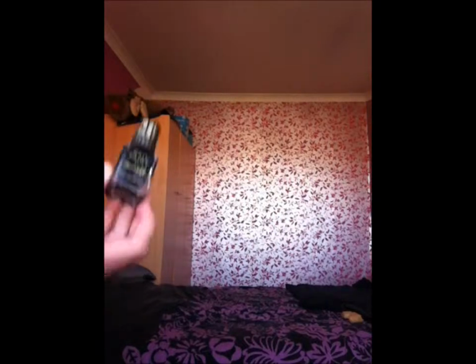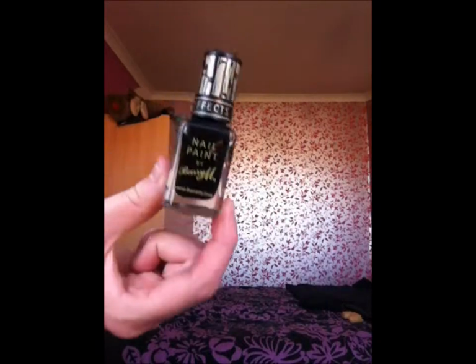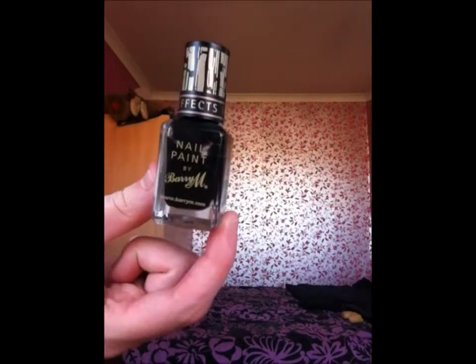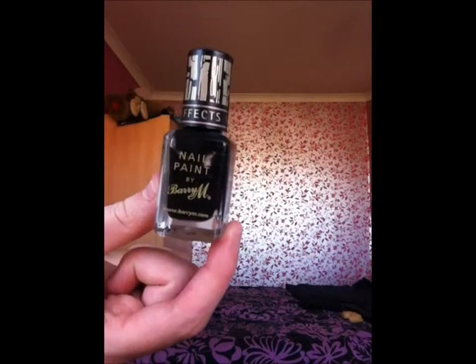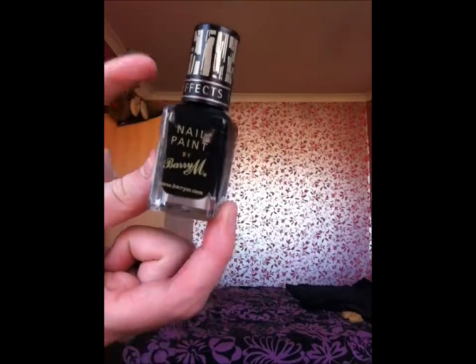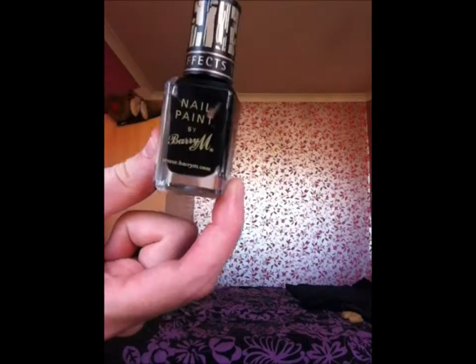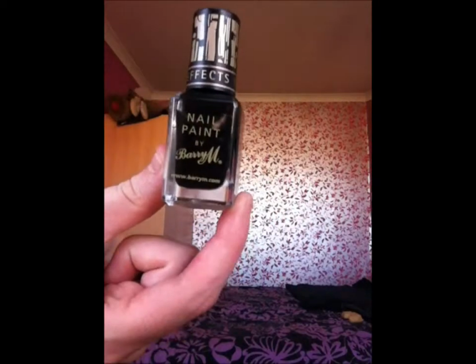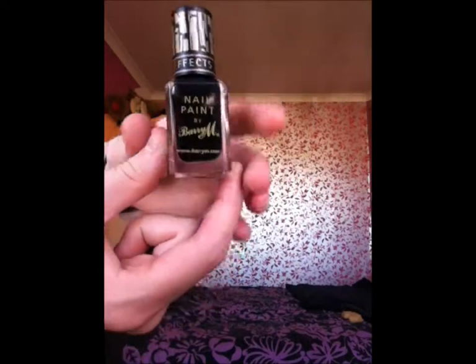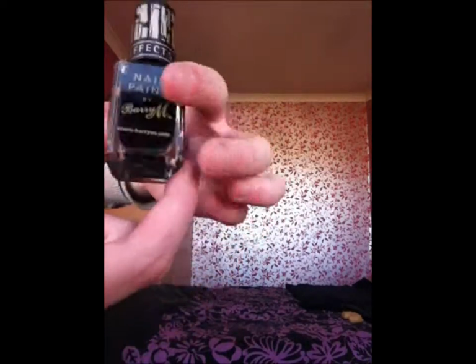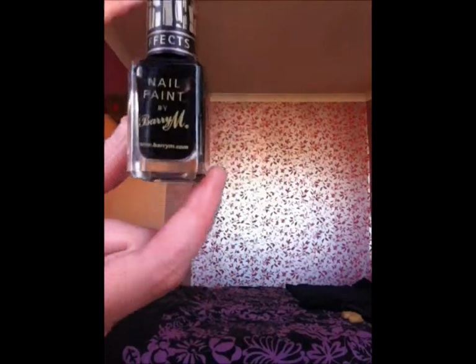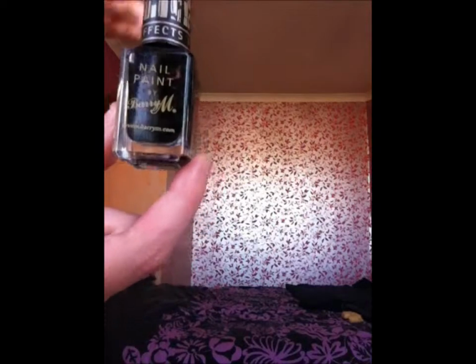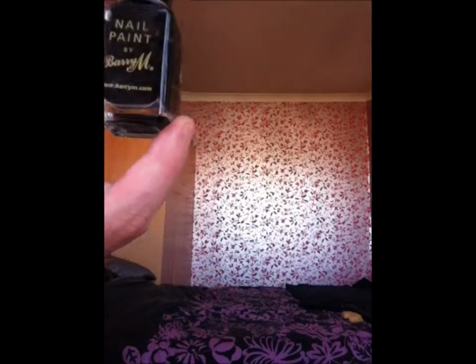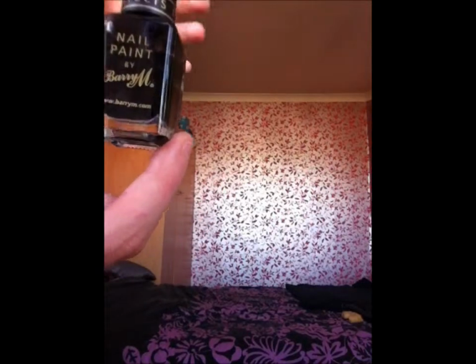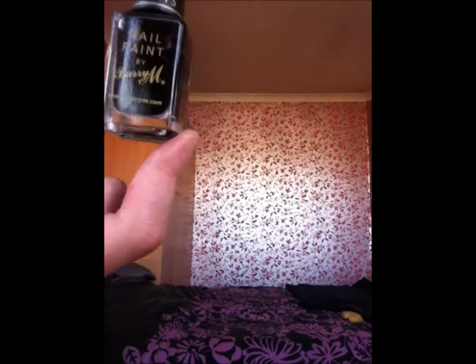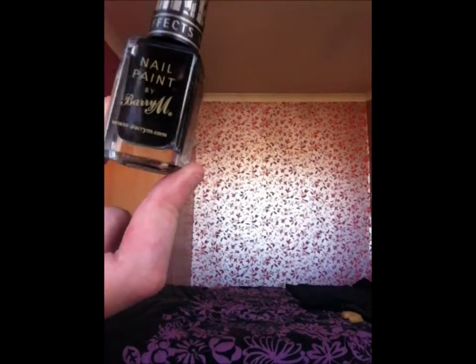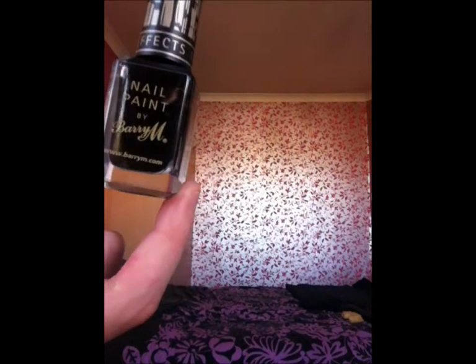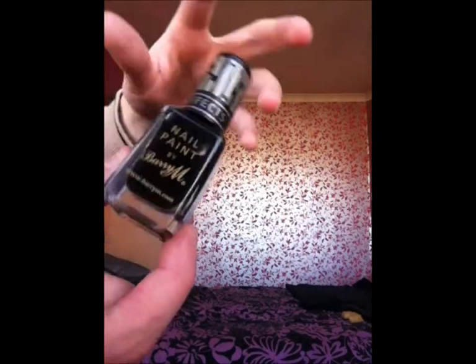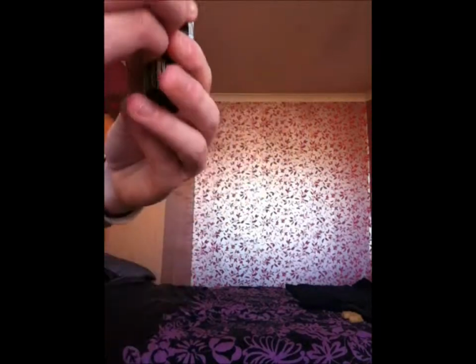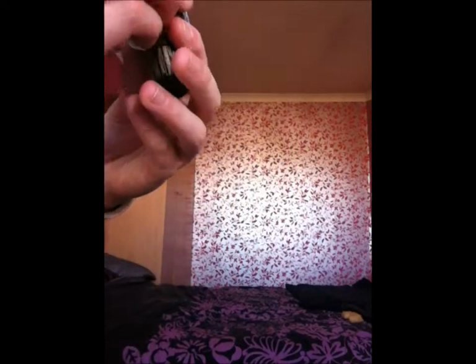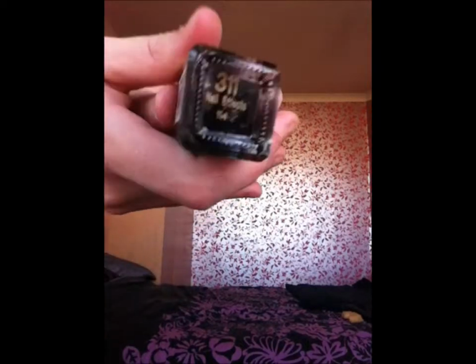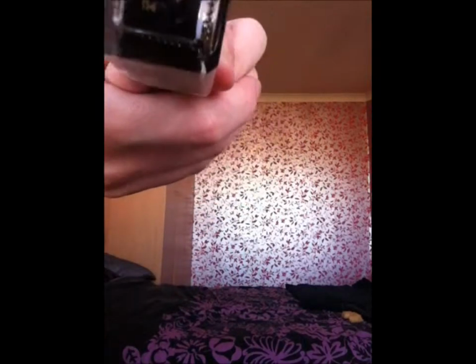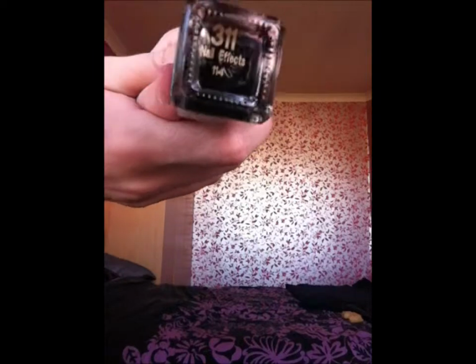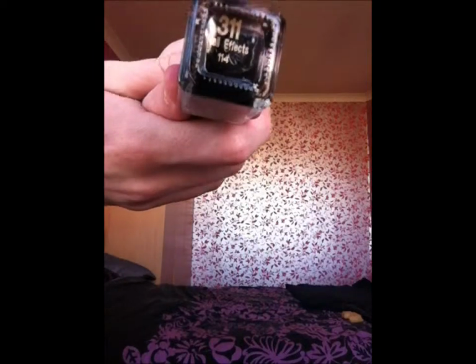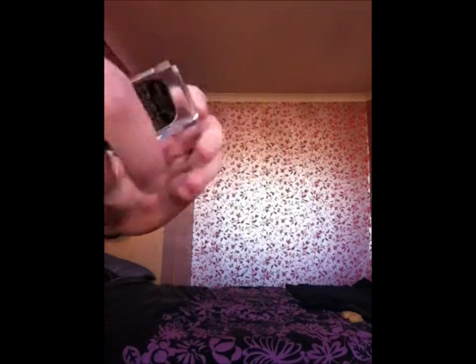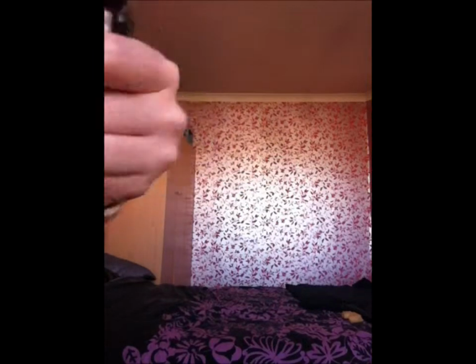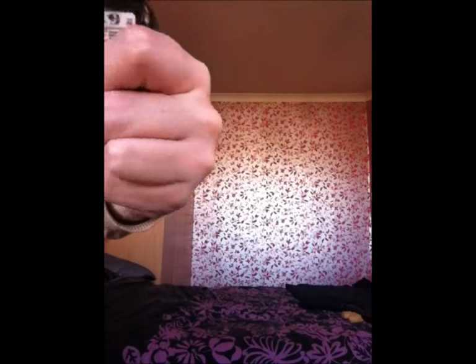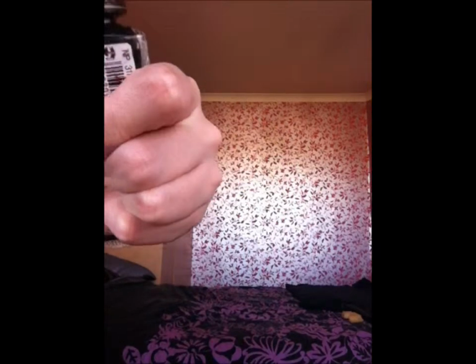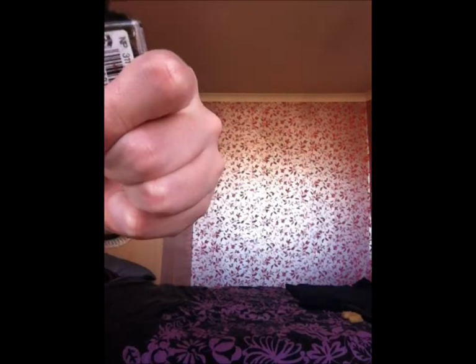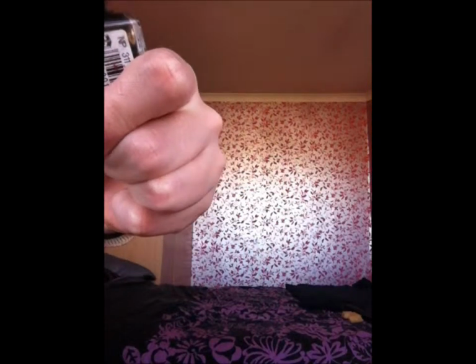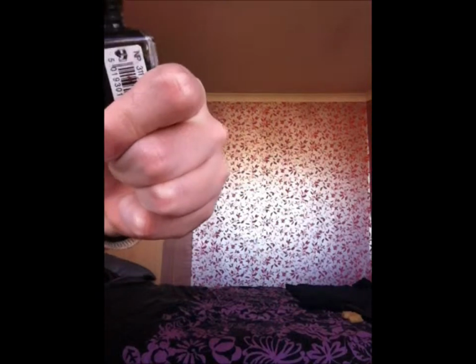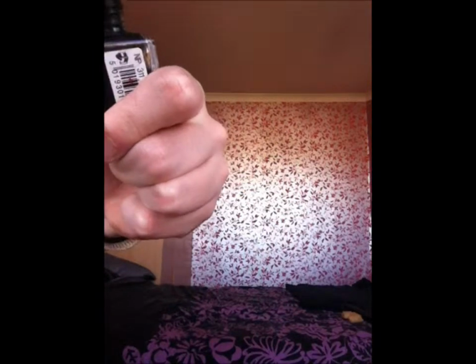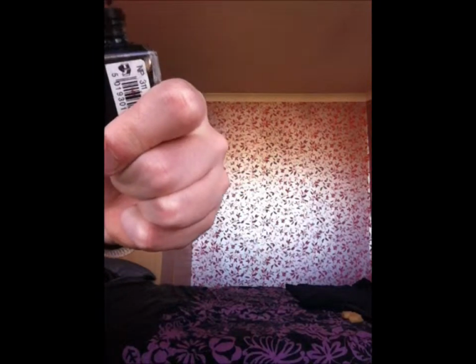We have another nail paint — this is the crackle nail effects. You put a base coat on and the top coat and it's meant to crackle through so it shows the colour underneath. This is number 311 Nail Effects and it's a really dry kind of one because you've got to put it on quickly.